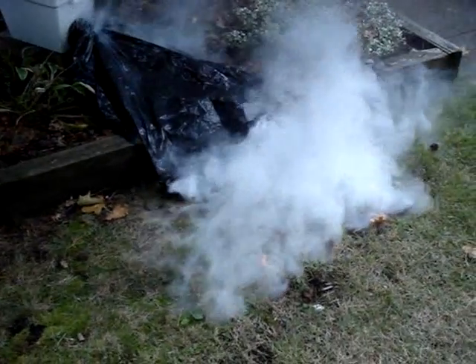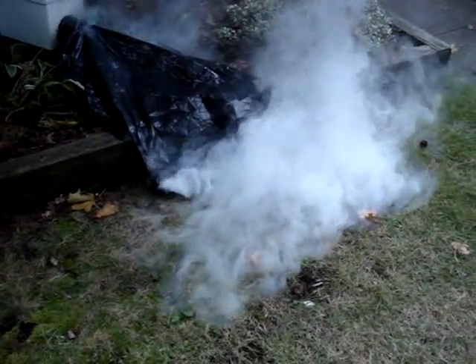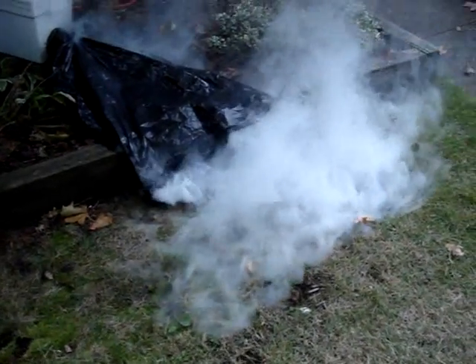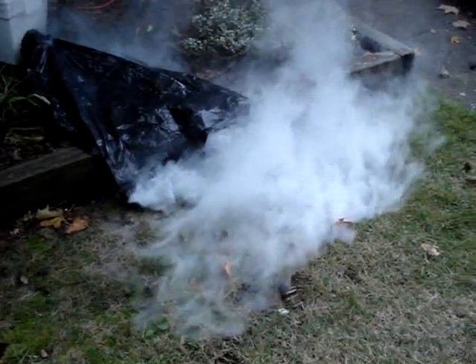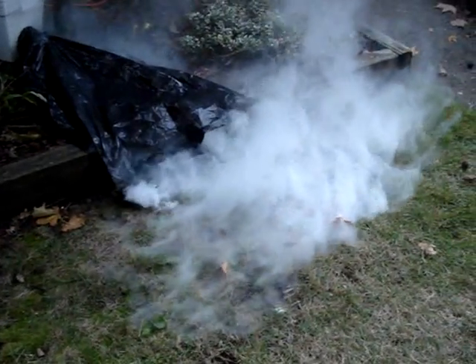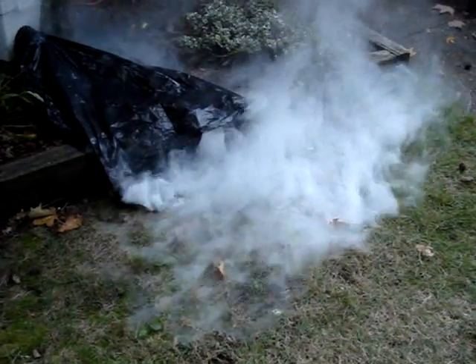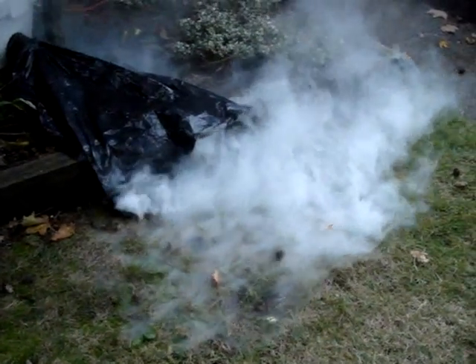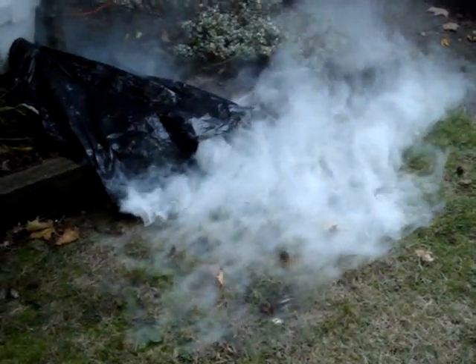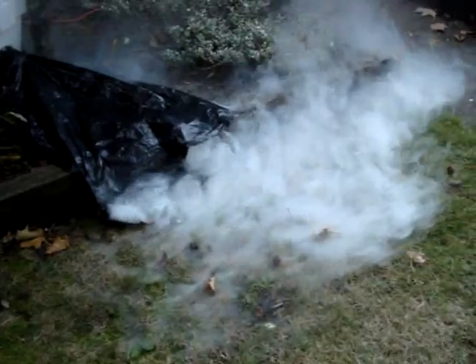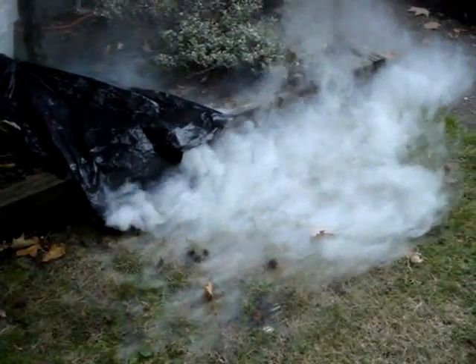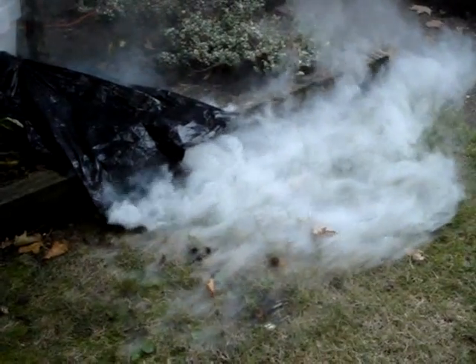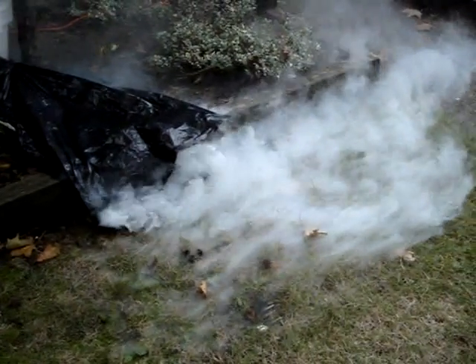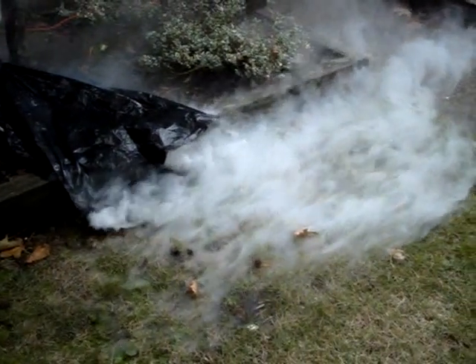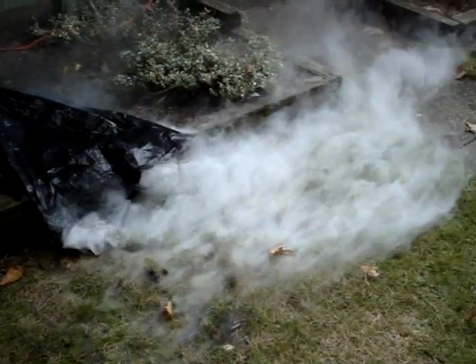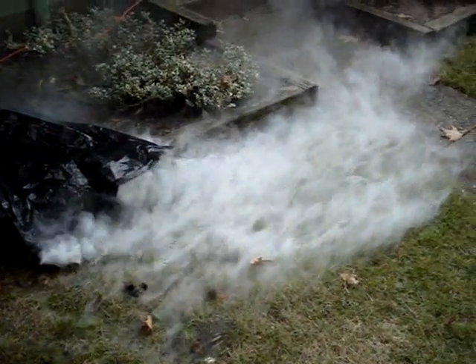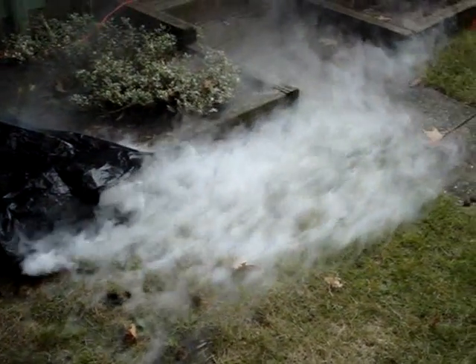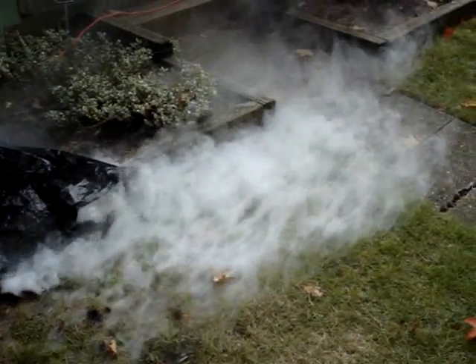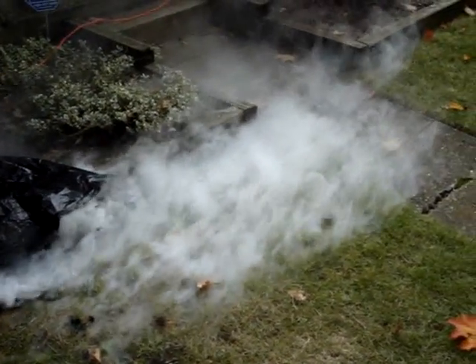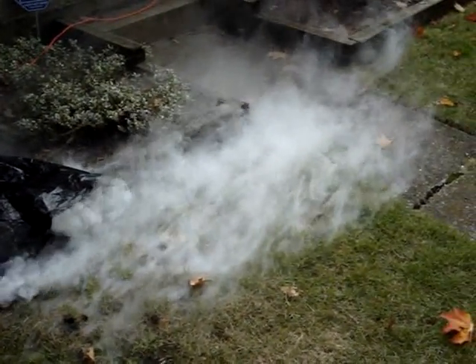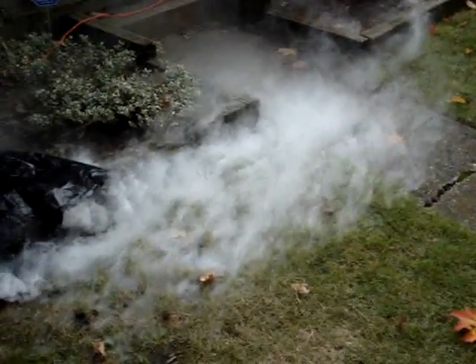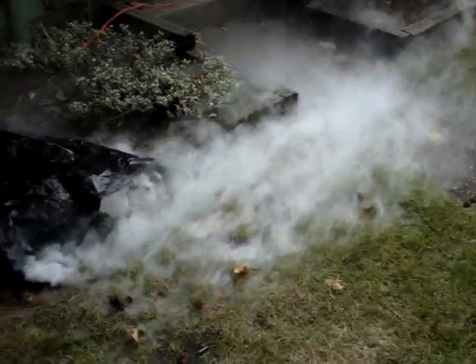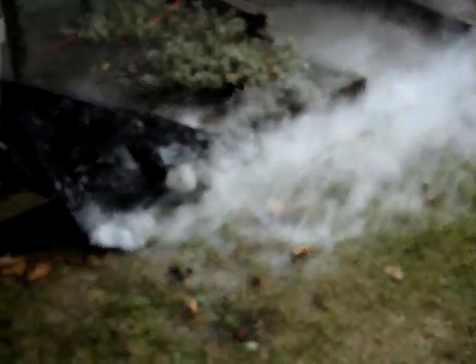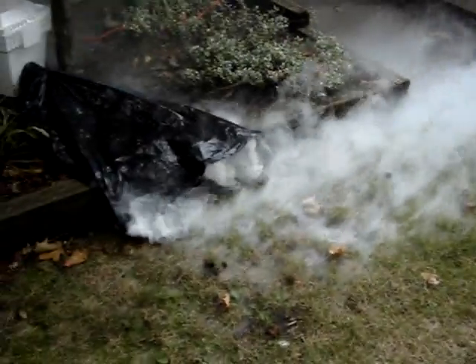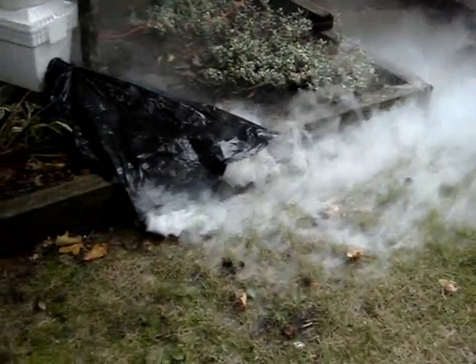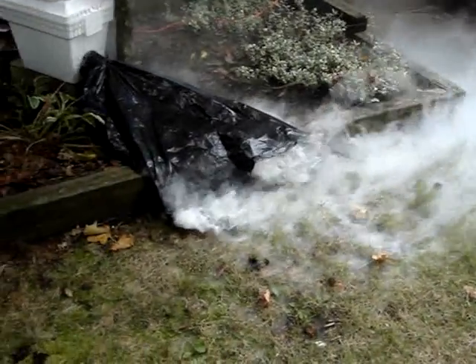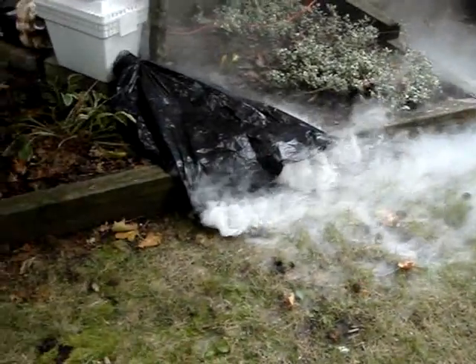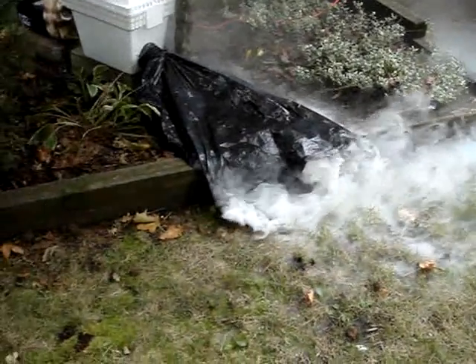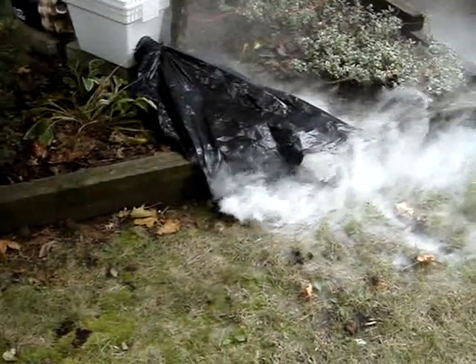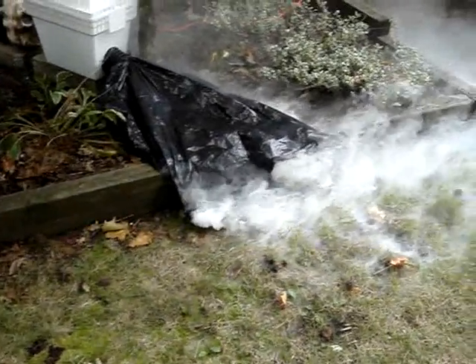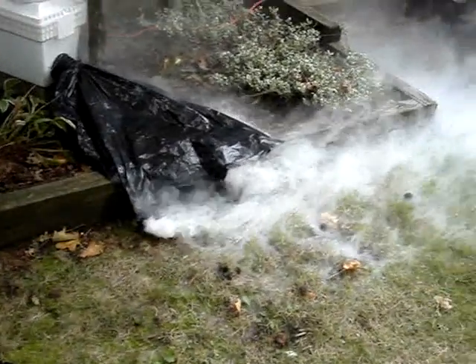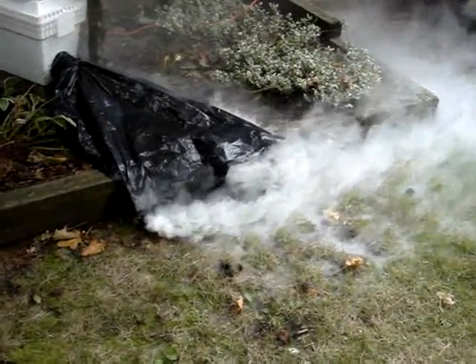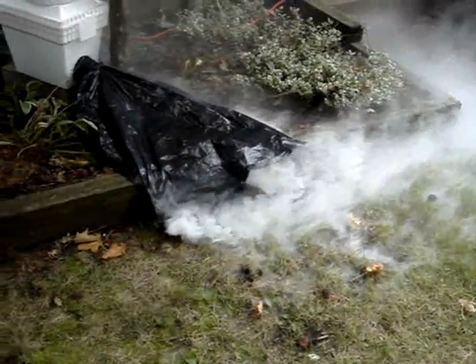That's looking nice and thick again. We have a very windy day here, so it's still a tough call which method works best — the bag or the tube.